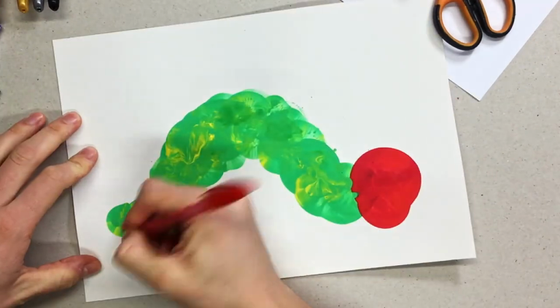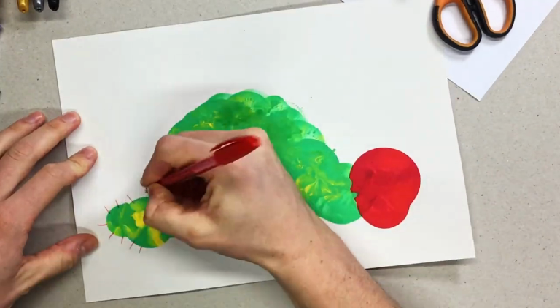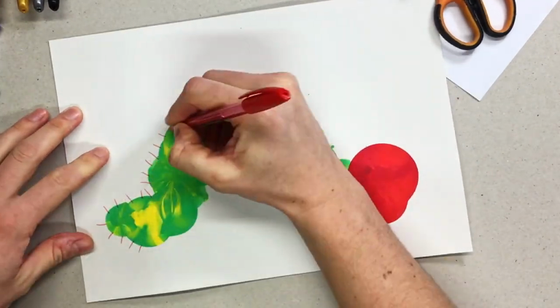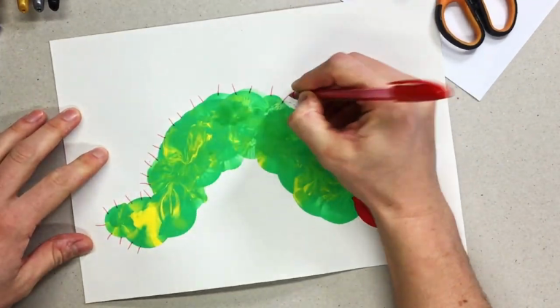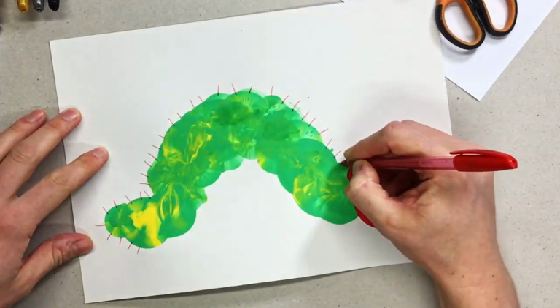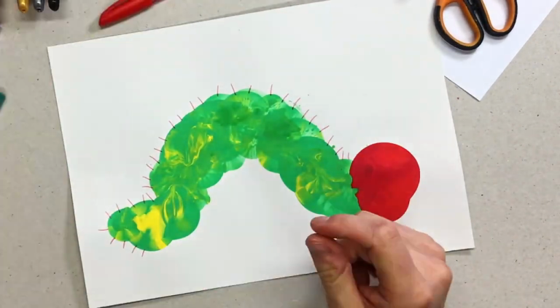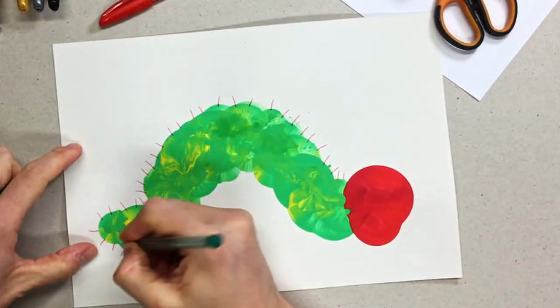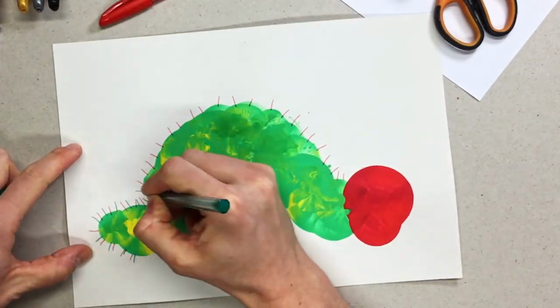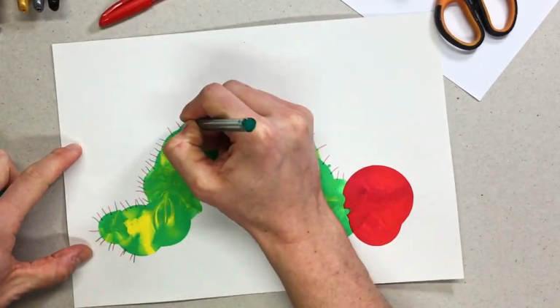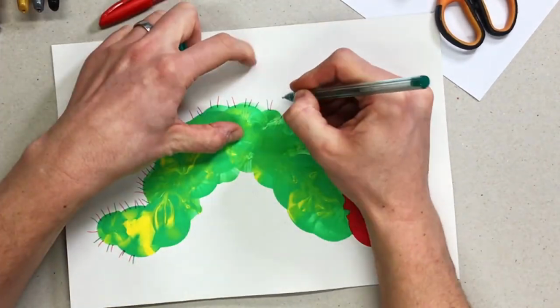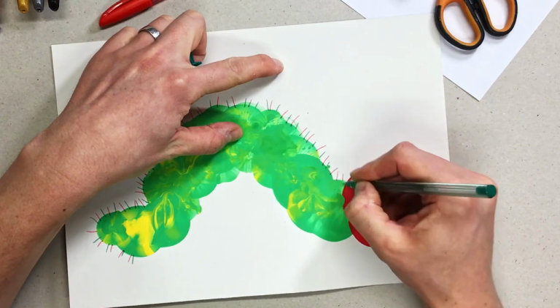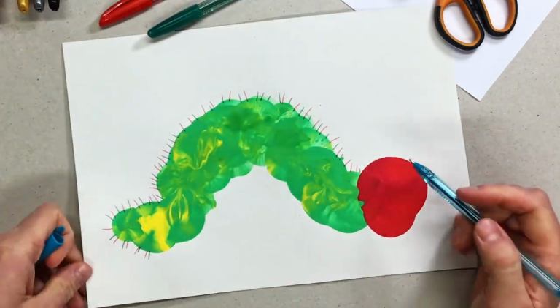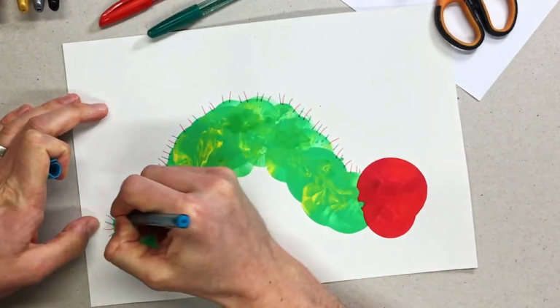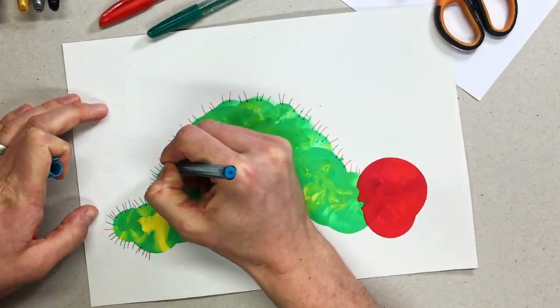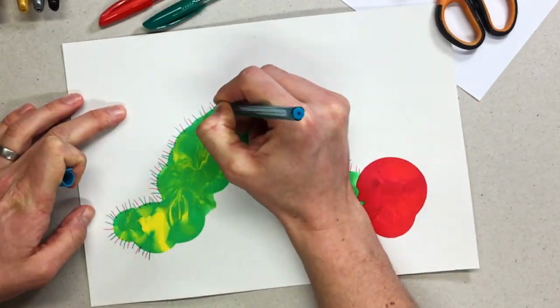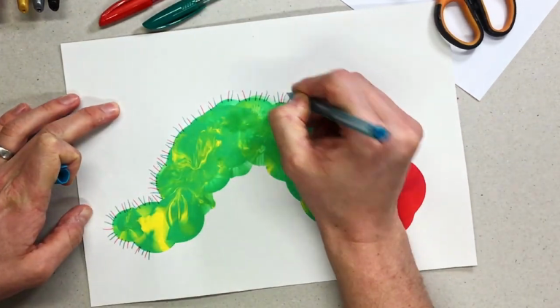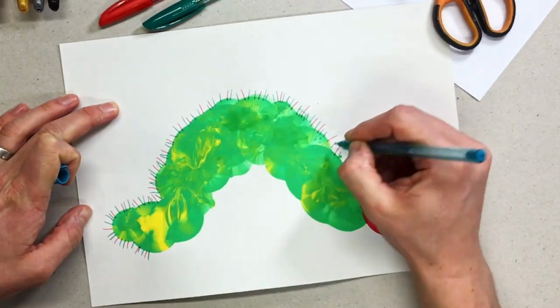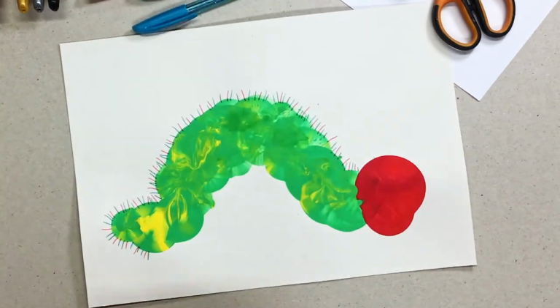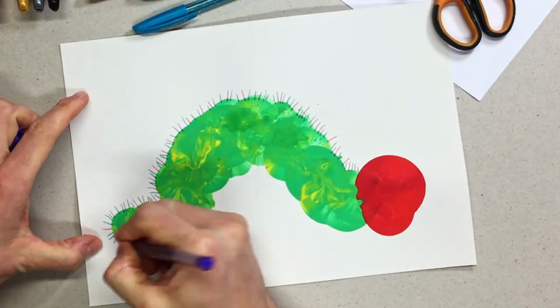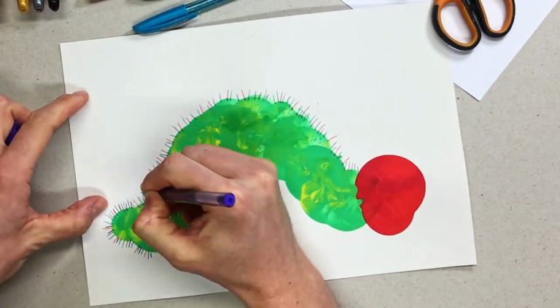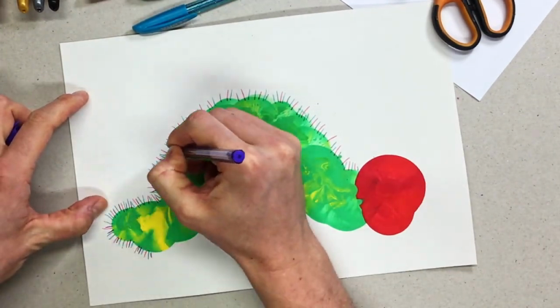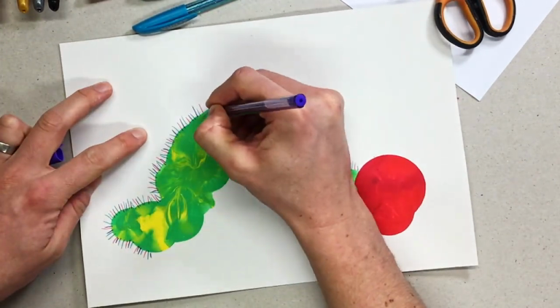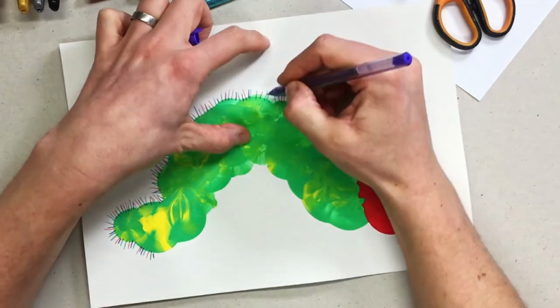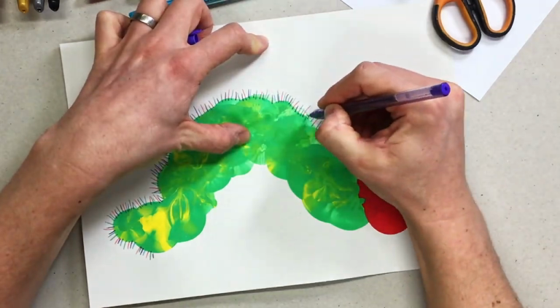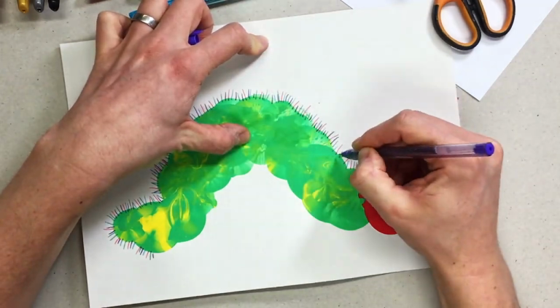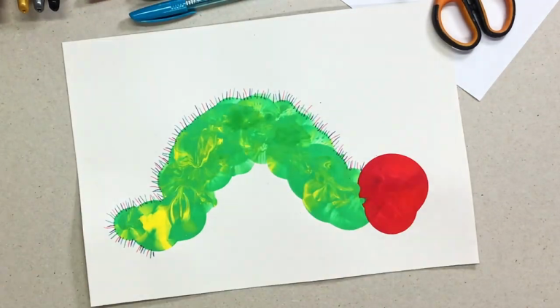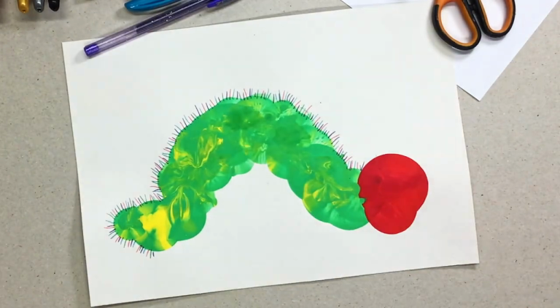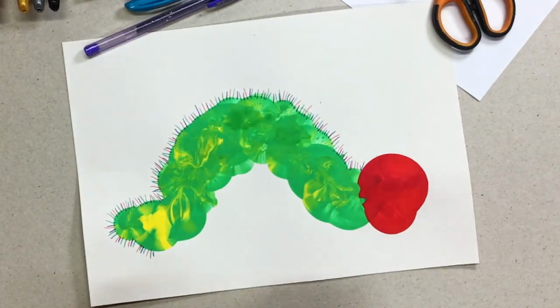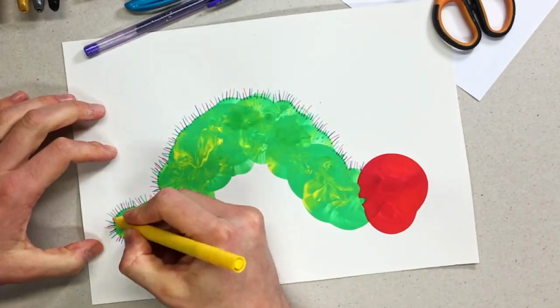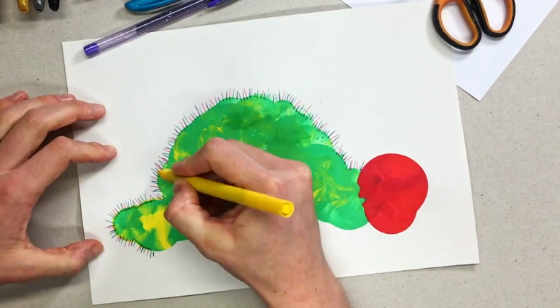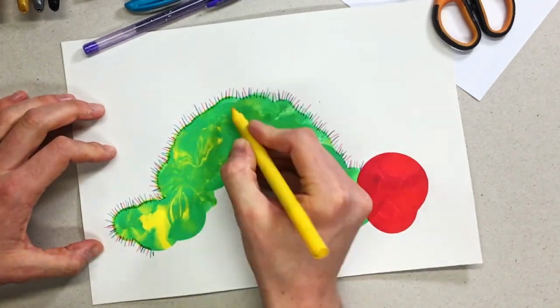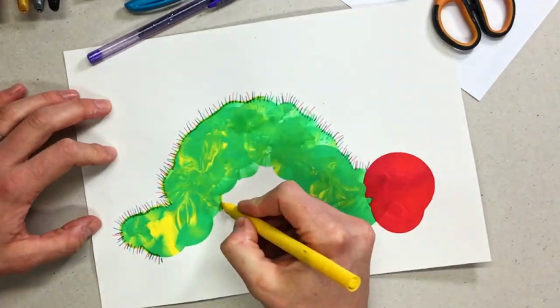Then we have to wait for it to dry once you've got that basic shape down. I just left it overnight. When it is dry, I grabbed my gel pens — you could use felt tips, biros, or colour pencils, crayons, whatever really.